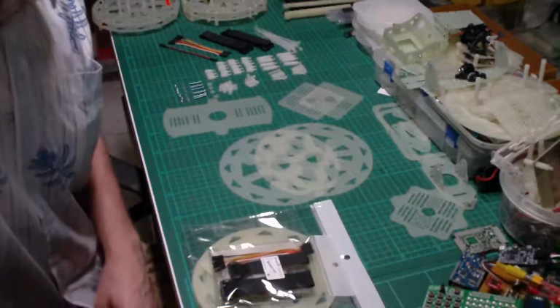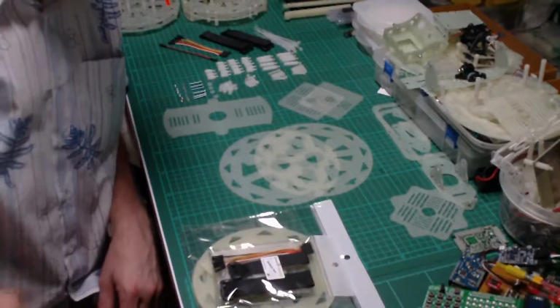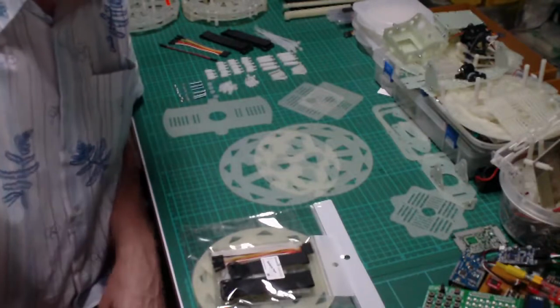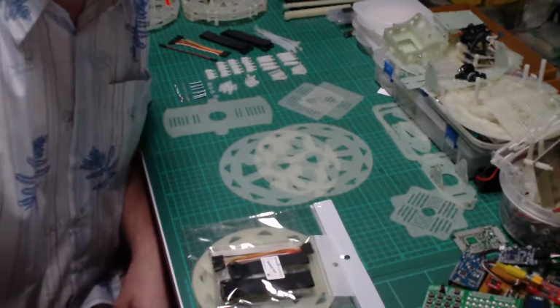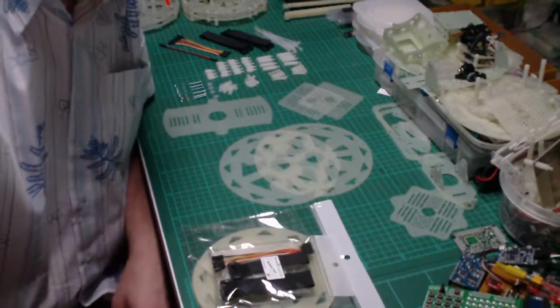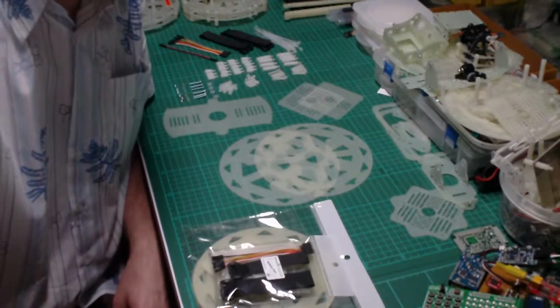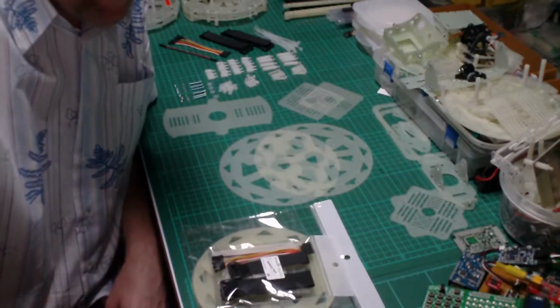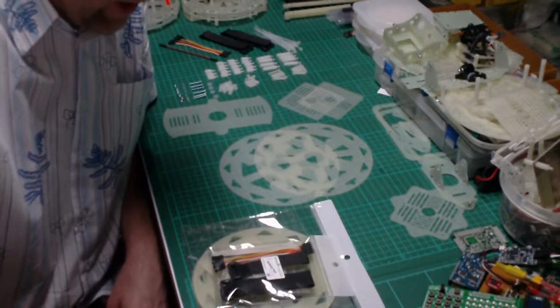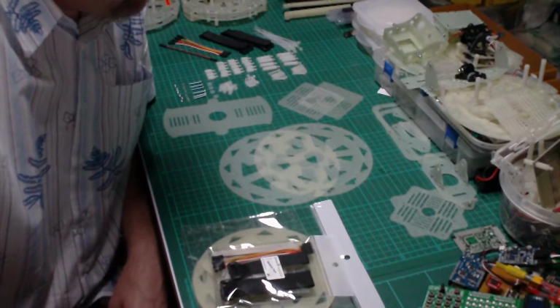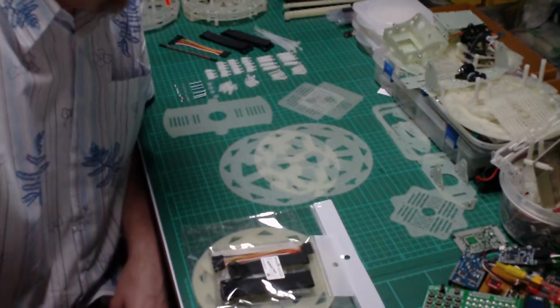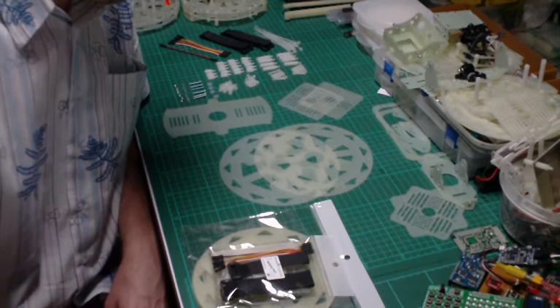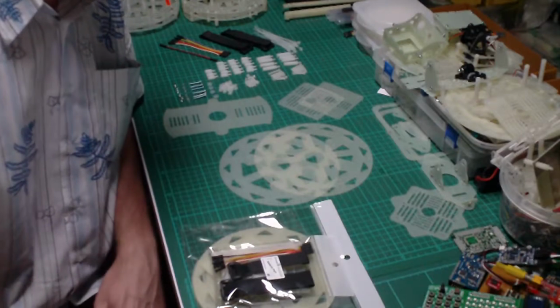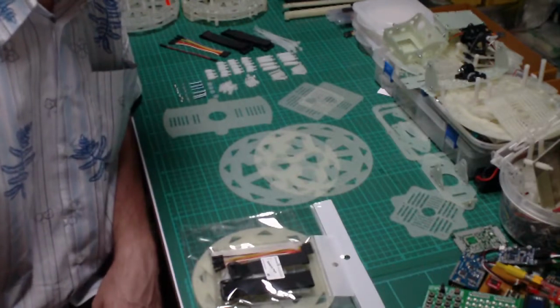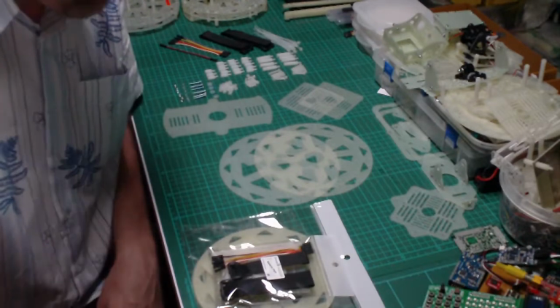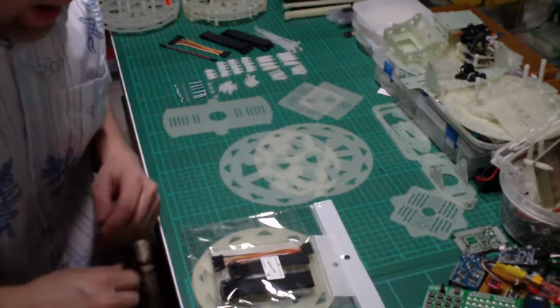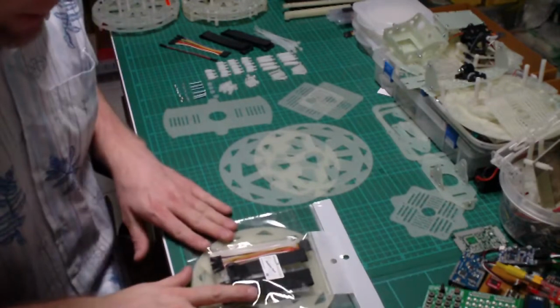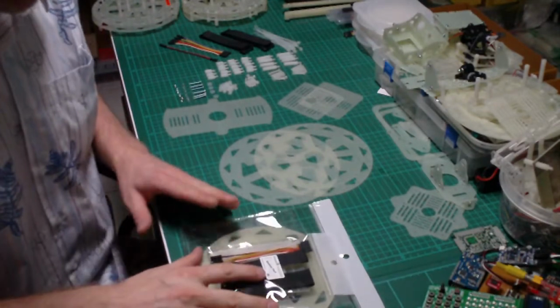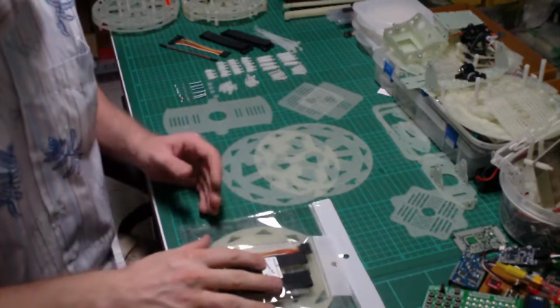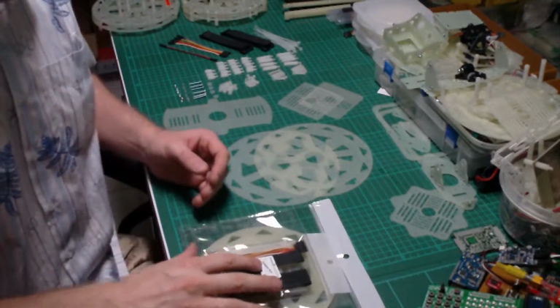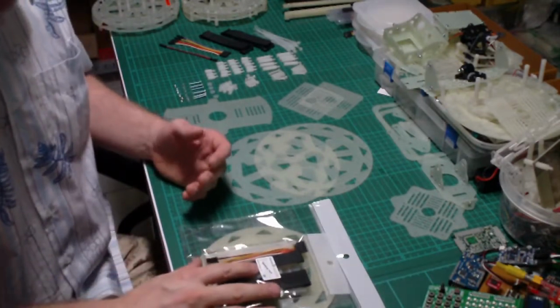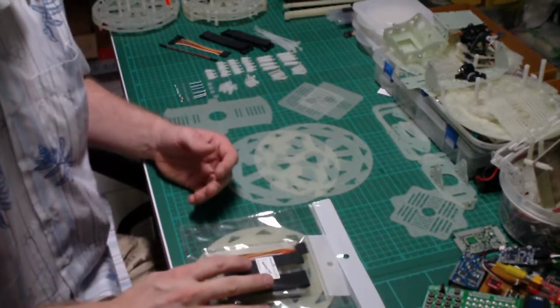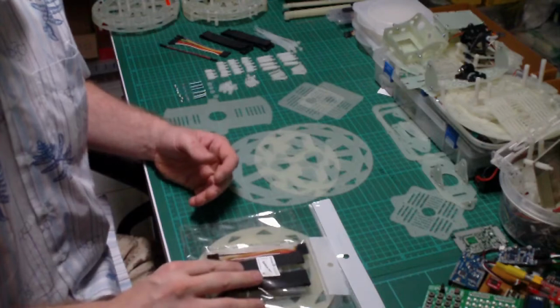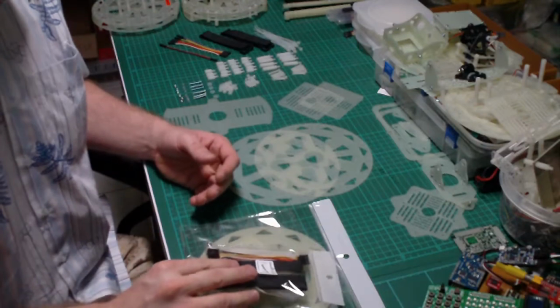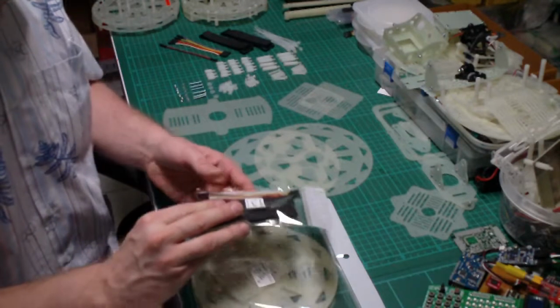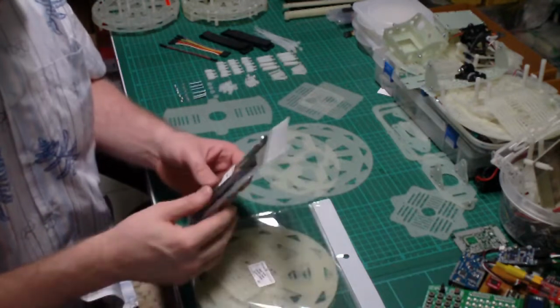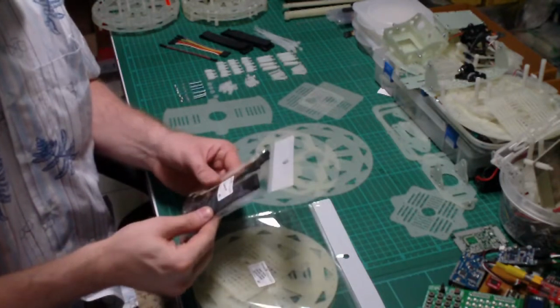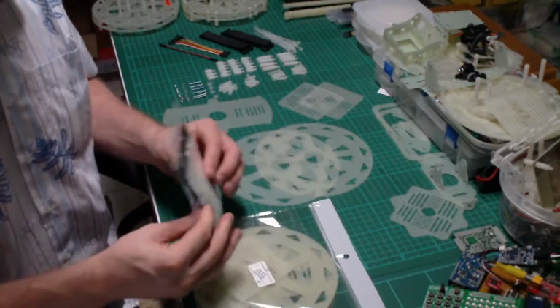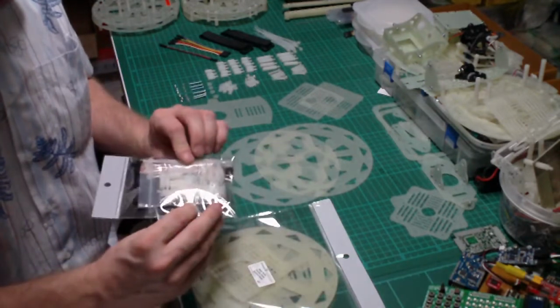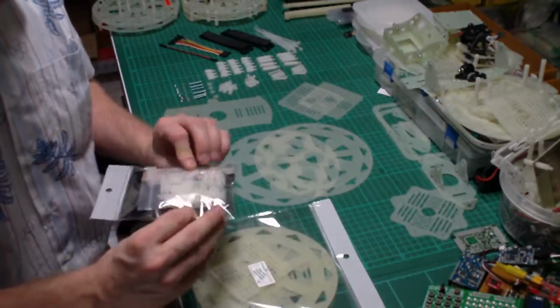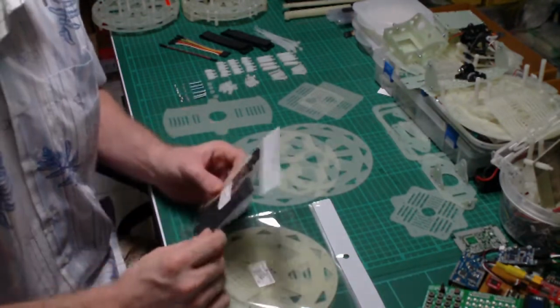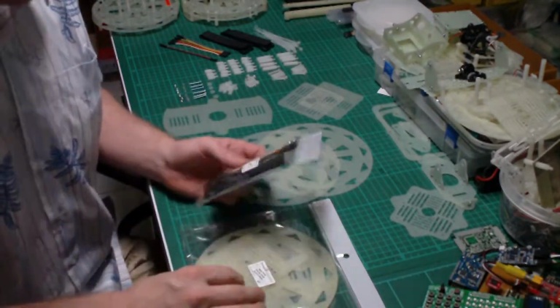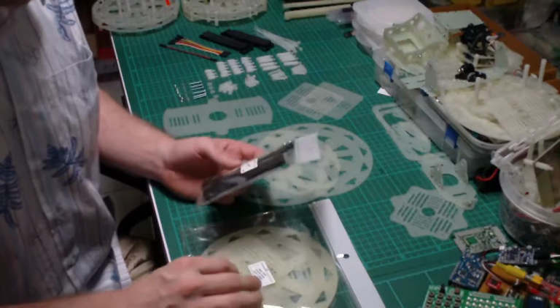Hello guys! It's the Headless Yanni again. I'm planning to show you how to assemble the latest J-Drones Arducopter Hexa center frame.